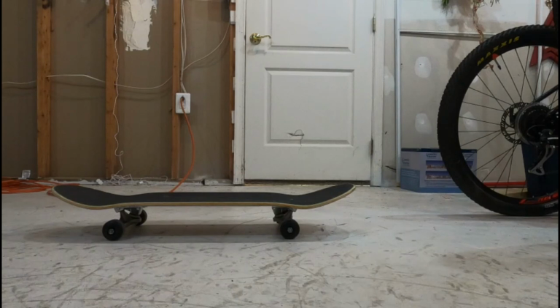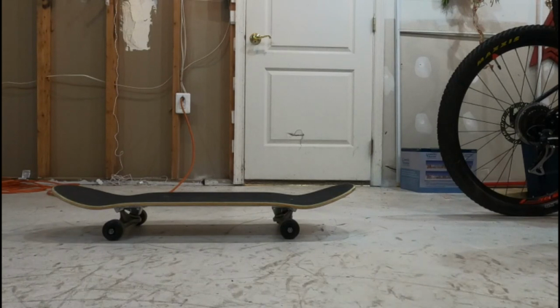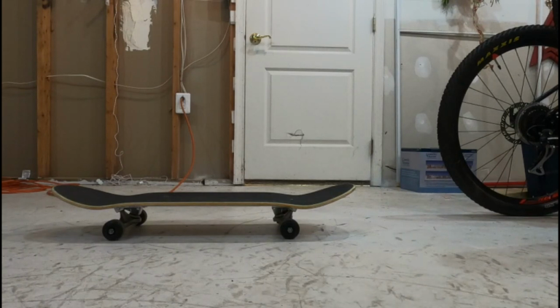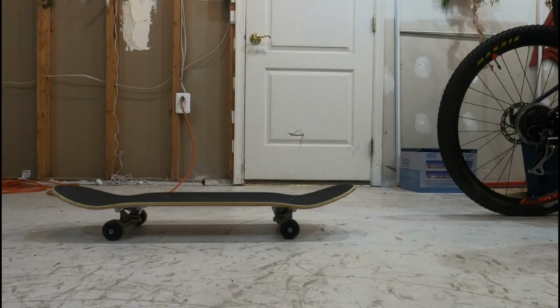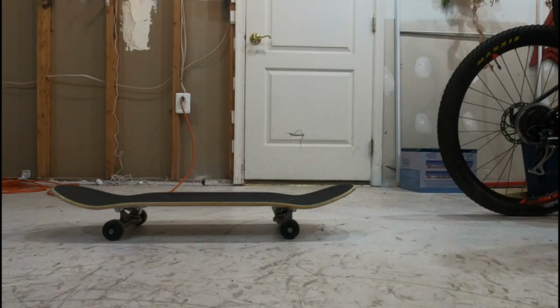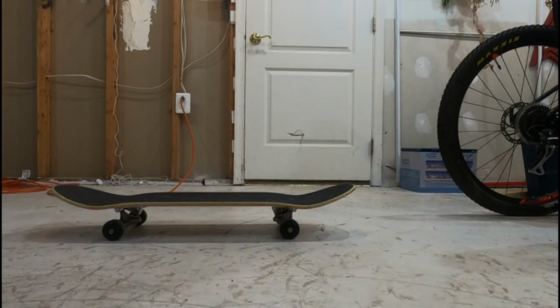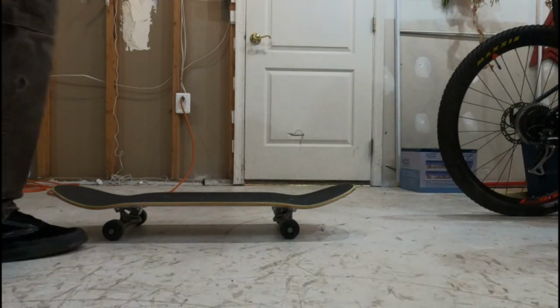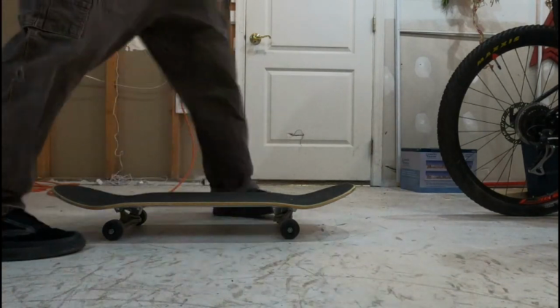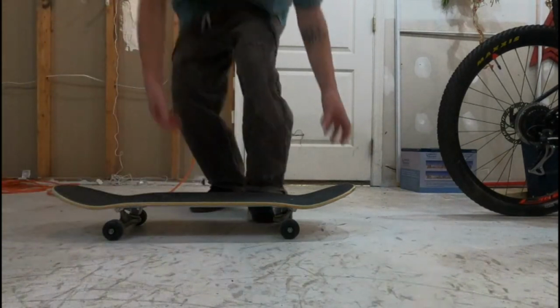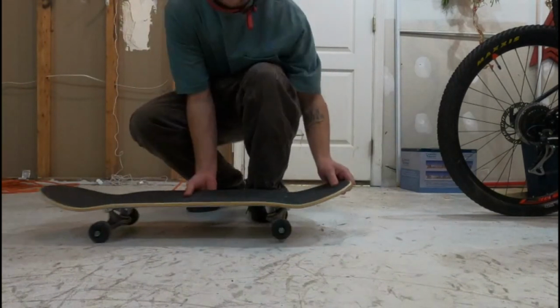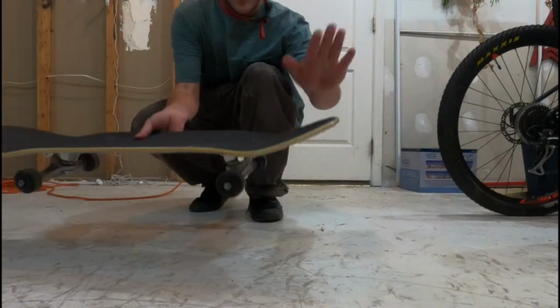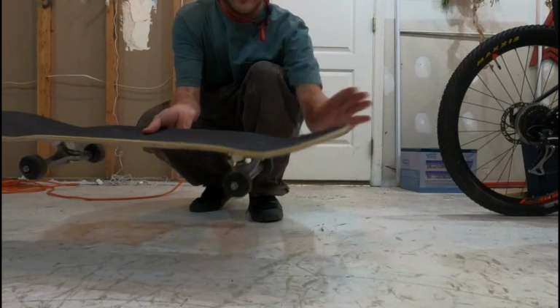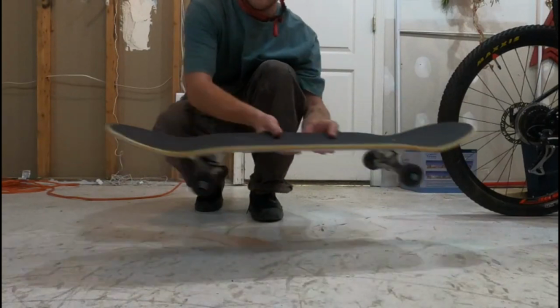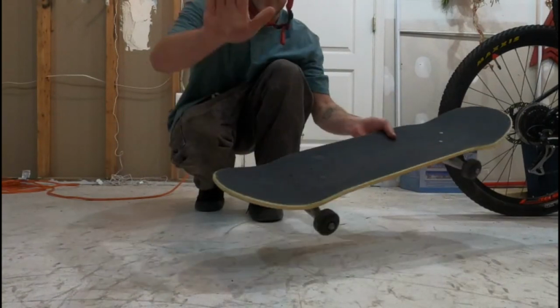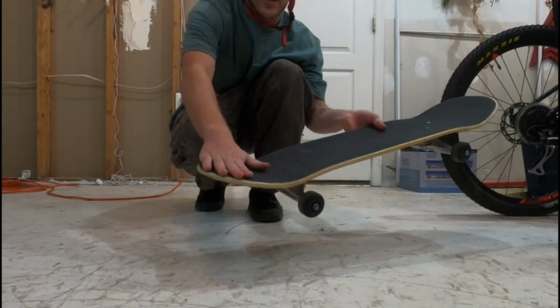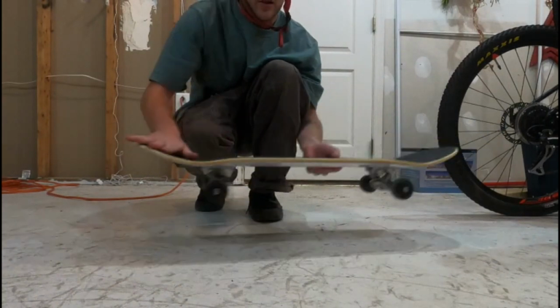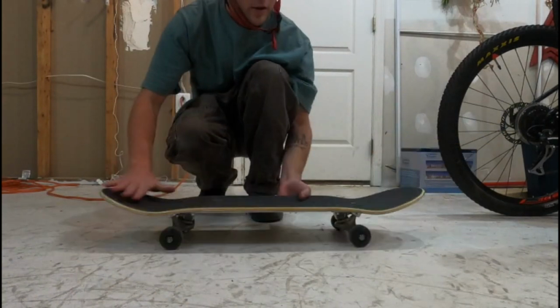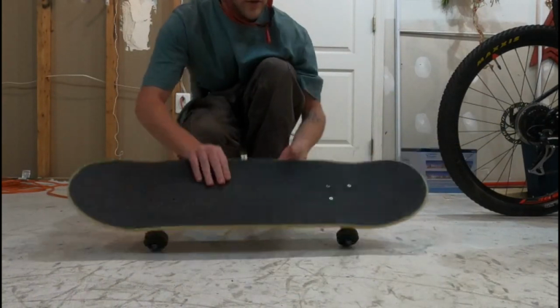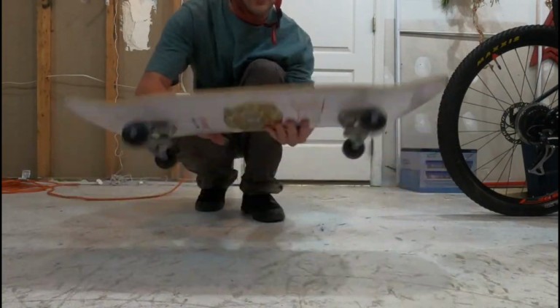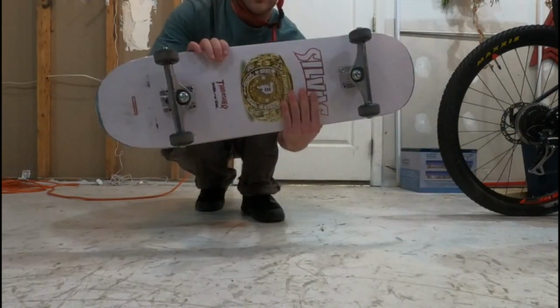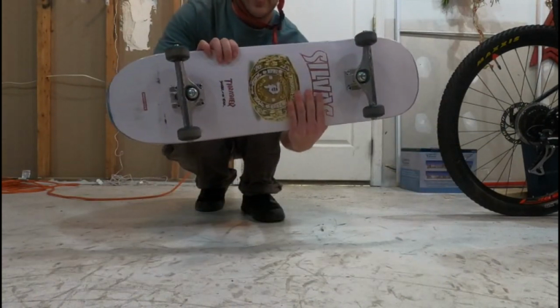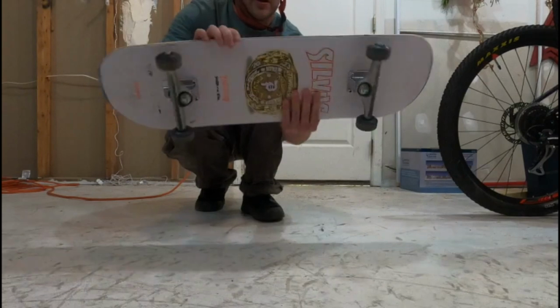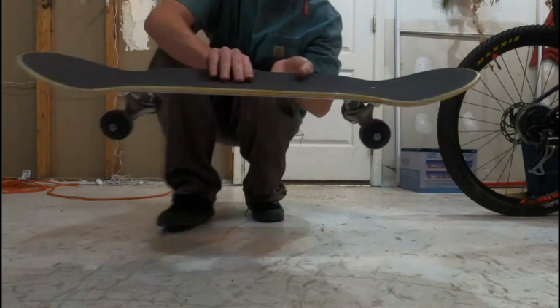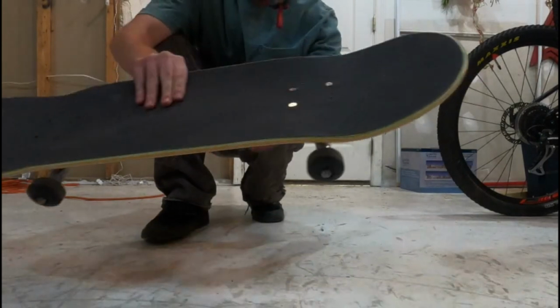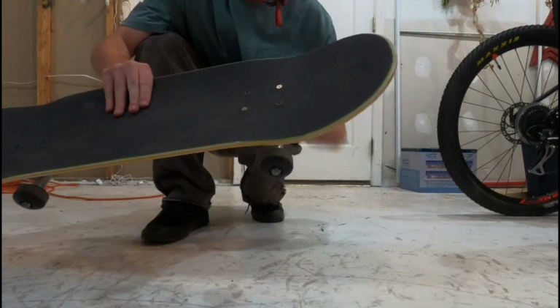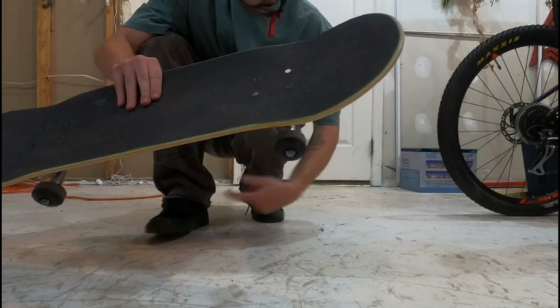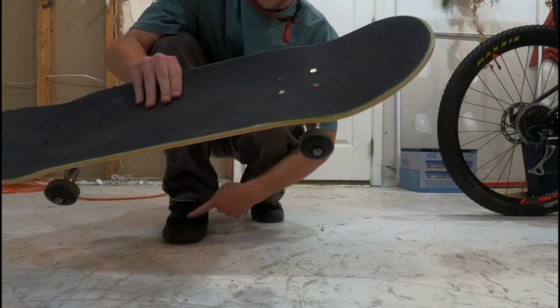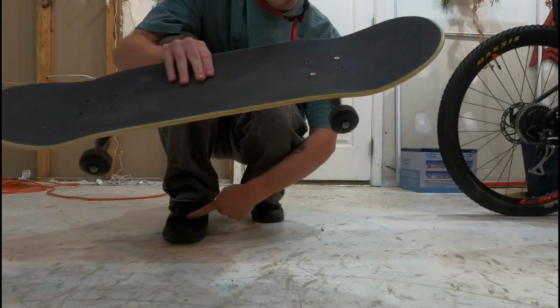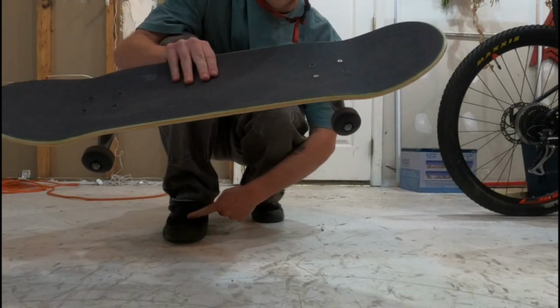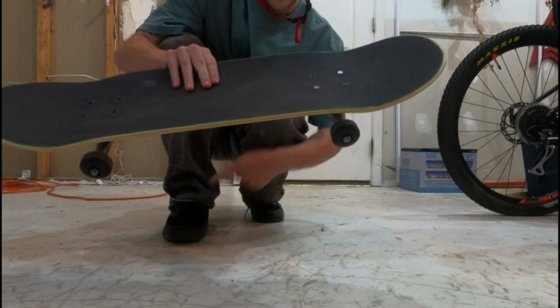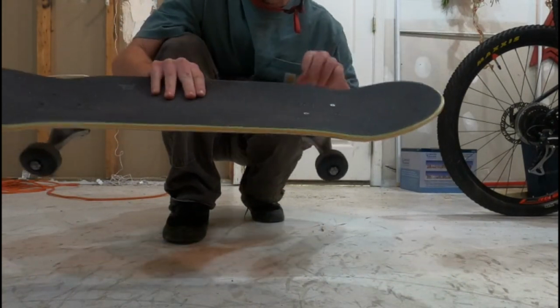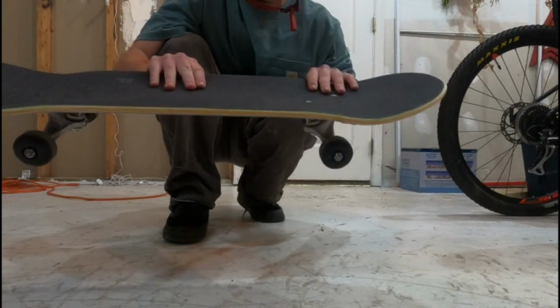Alright guys, this is how to ollie. You've got your nose, you've got your tail, you've got your trucks, your wheels, and whatnot. You've got you, you've got your feet and your shoes.